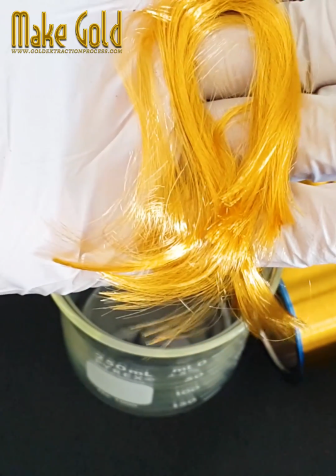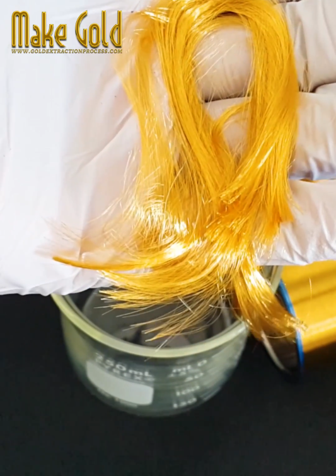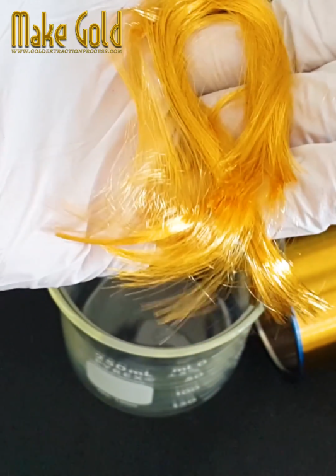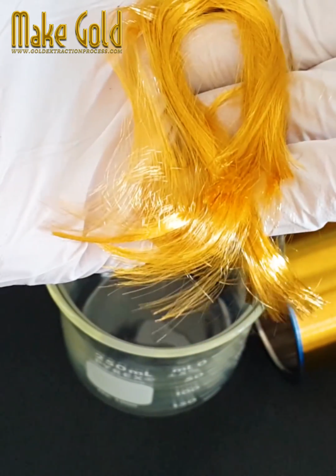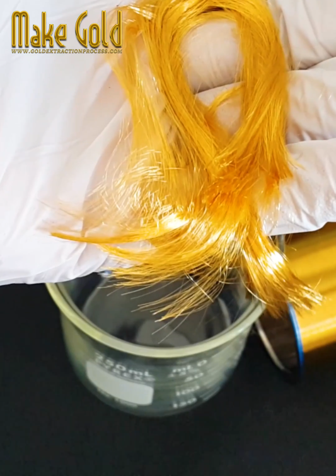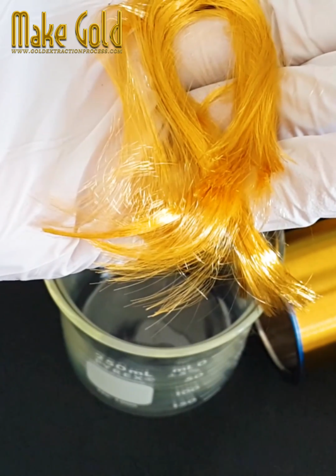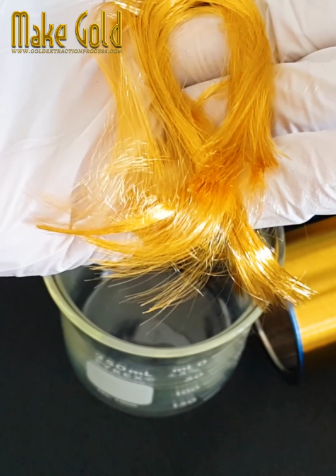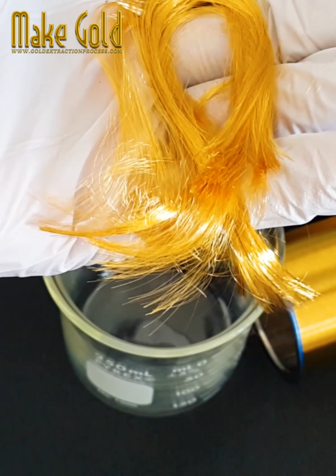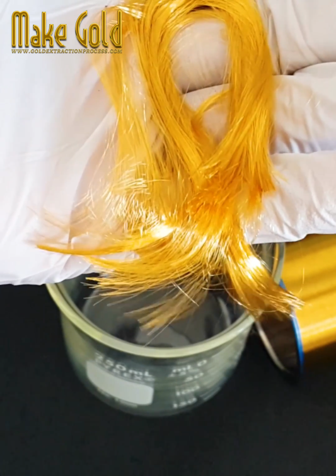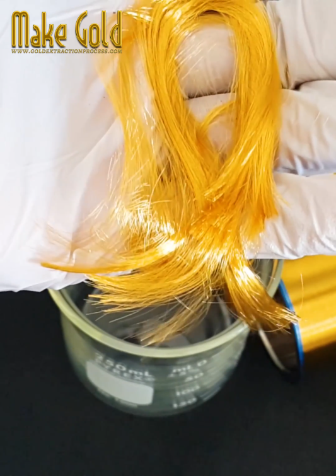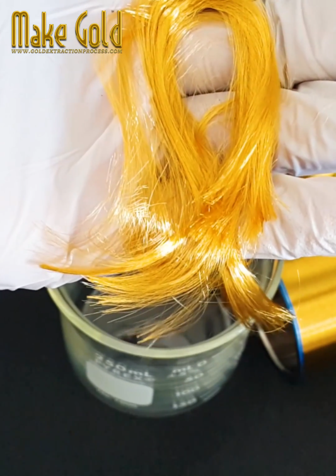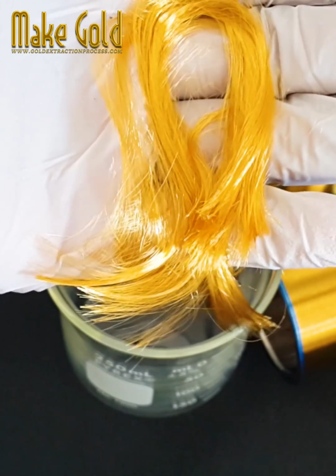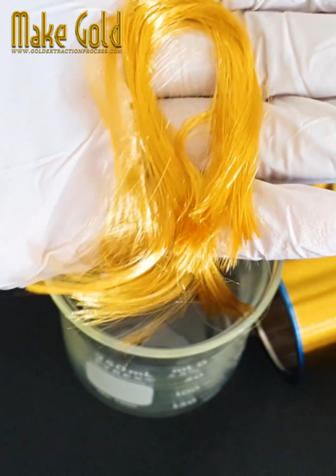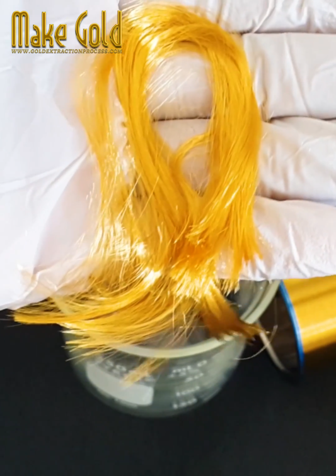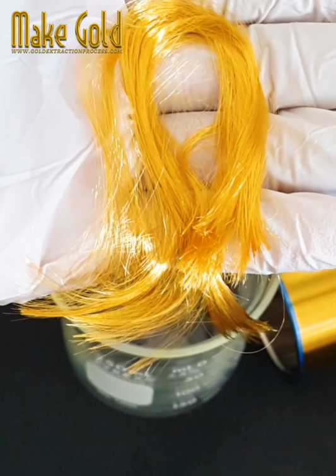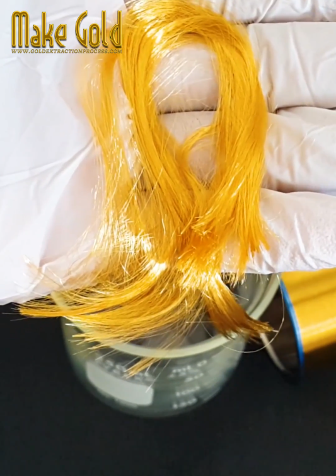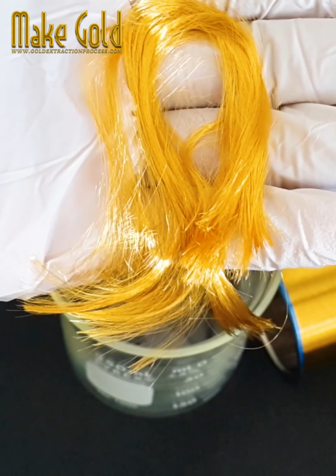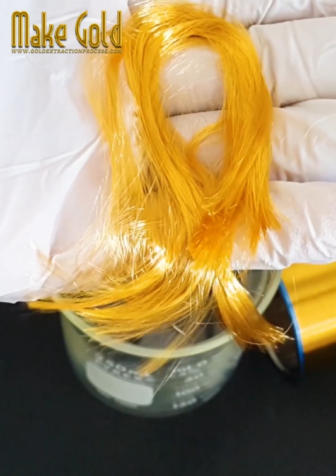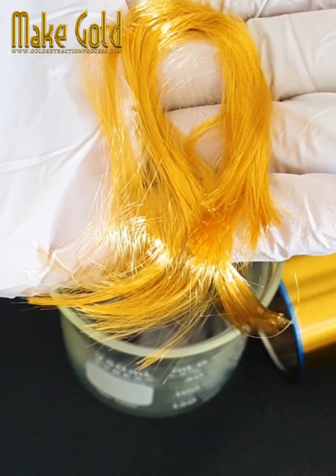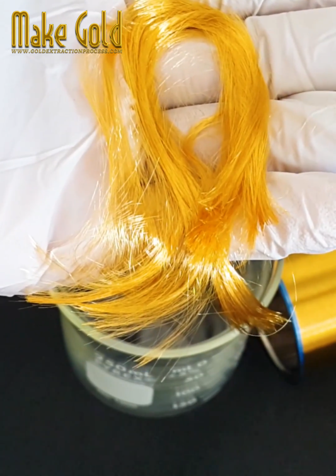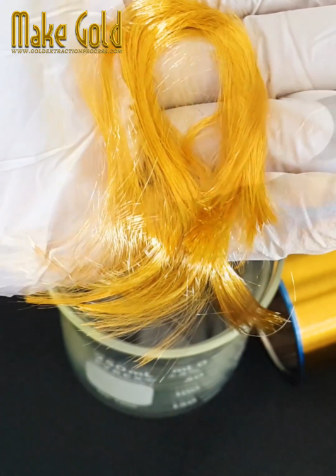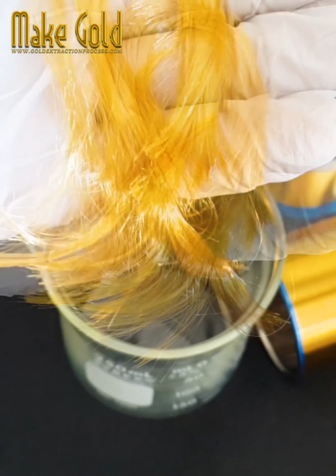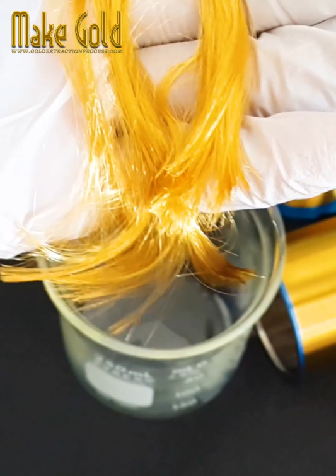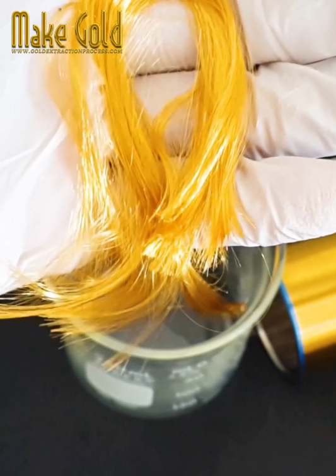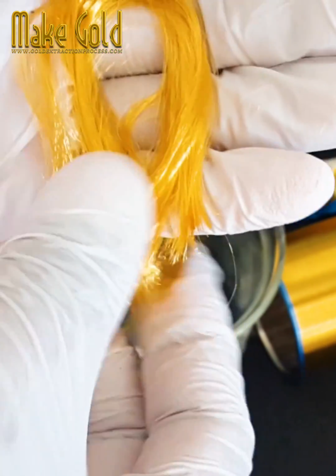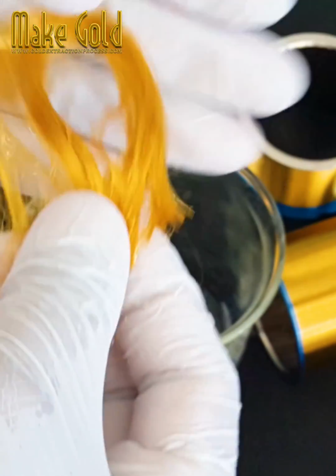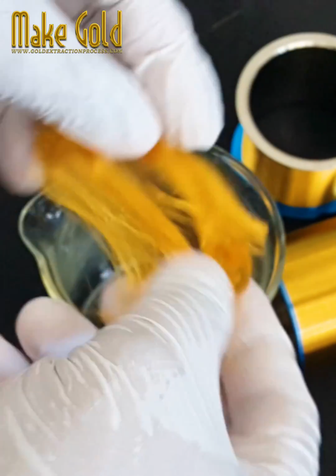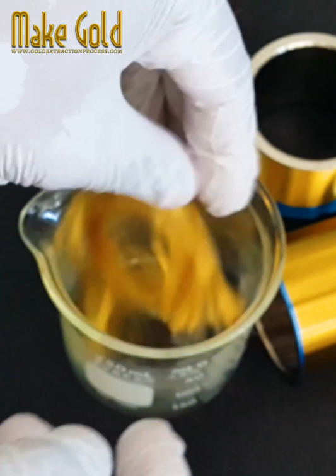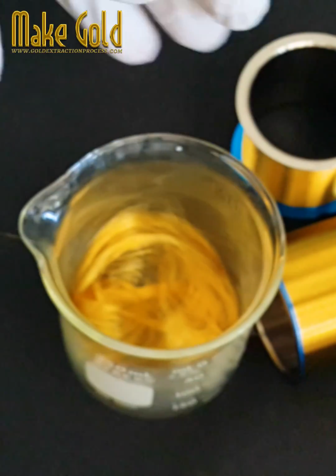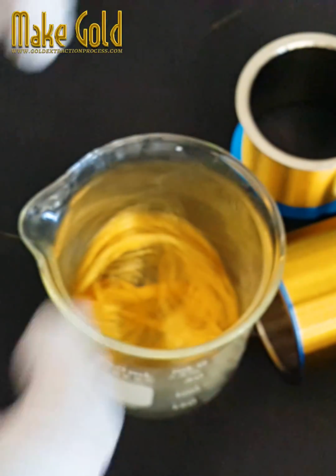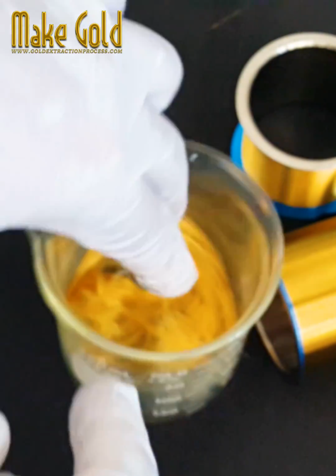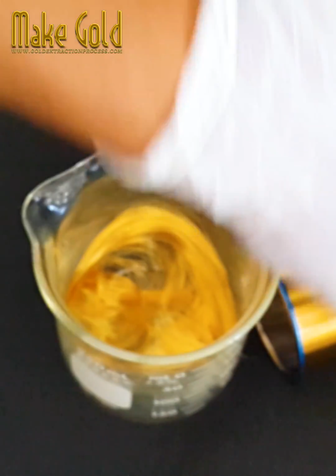5. Fine pitch bonding. As semiconductor devices become smaller and more complex, the bond pads on the chips are spaced closer together, requiring finer pitch bonding capabilities. Gold bonding wires are capable of being bonded at extremely fine pitches.